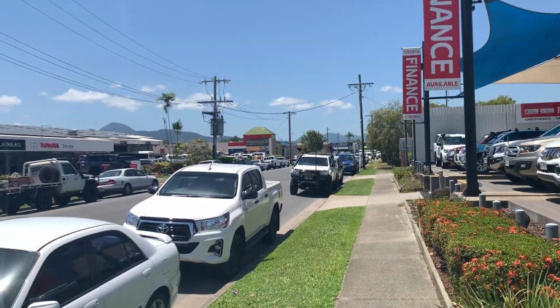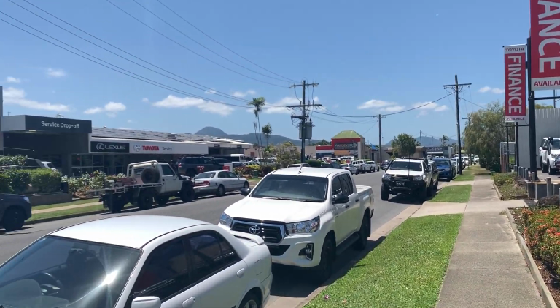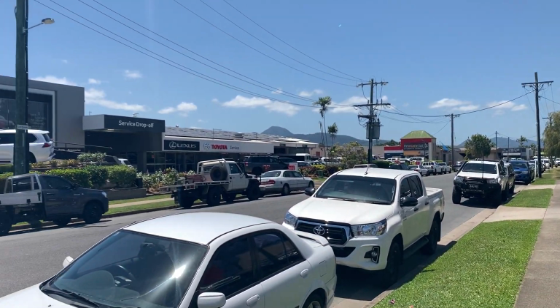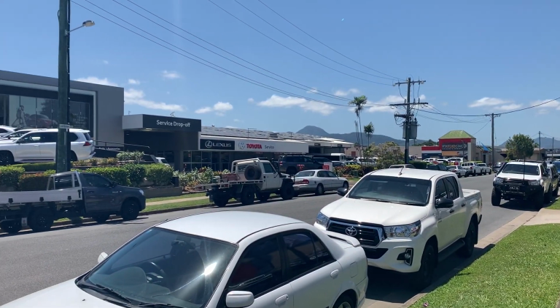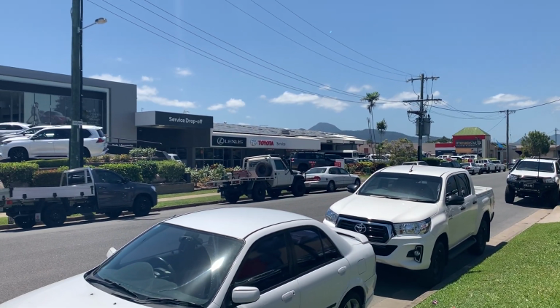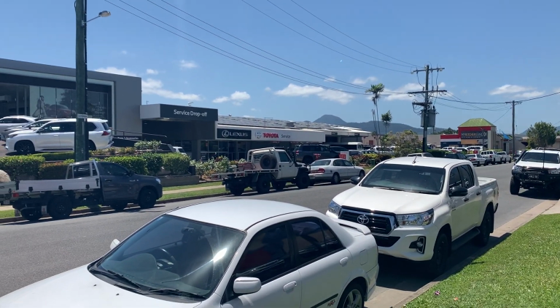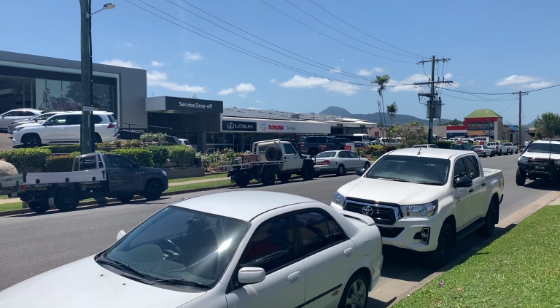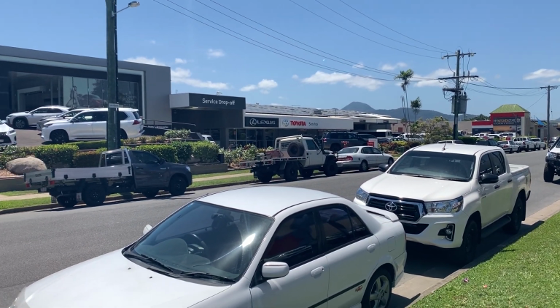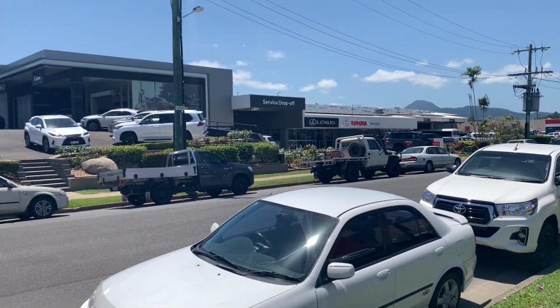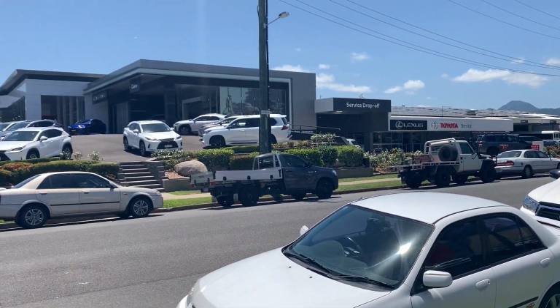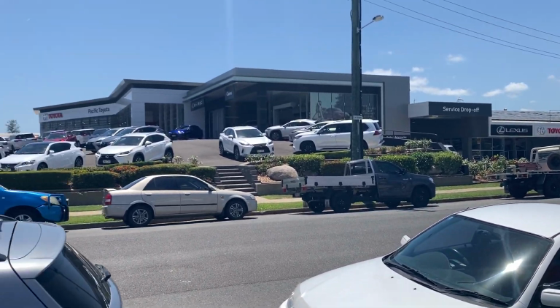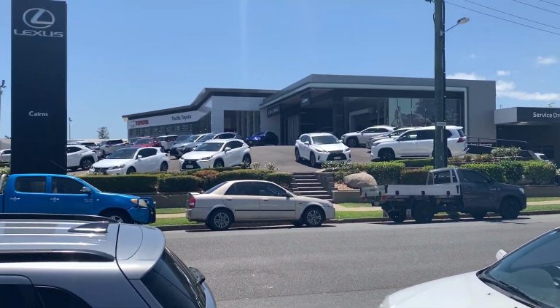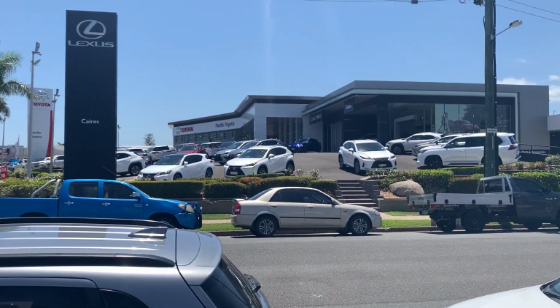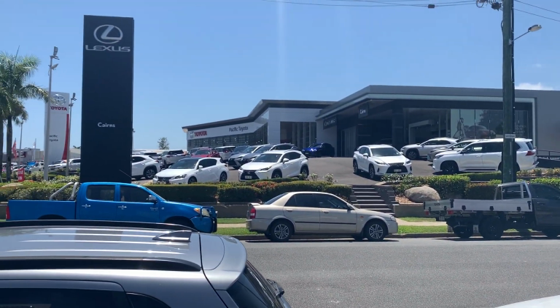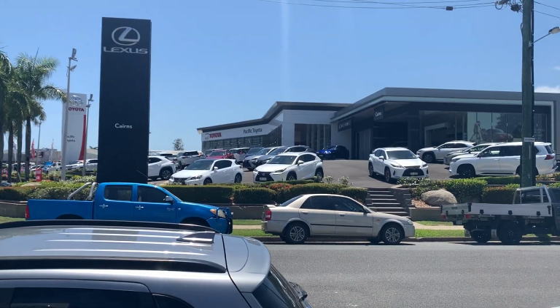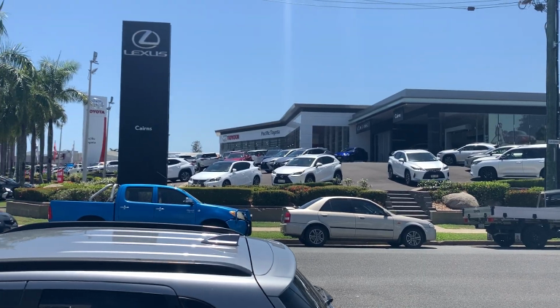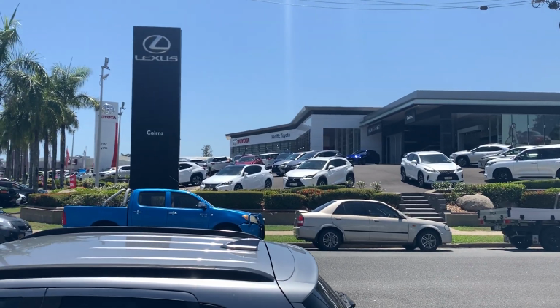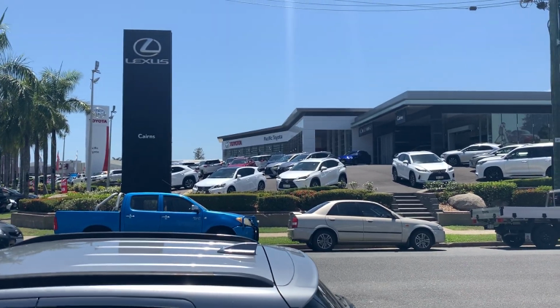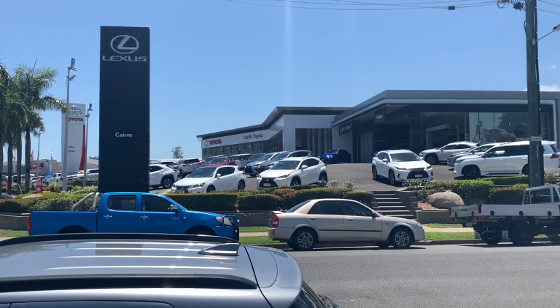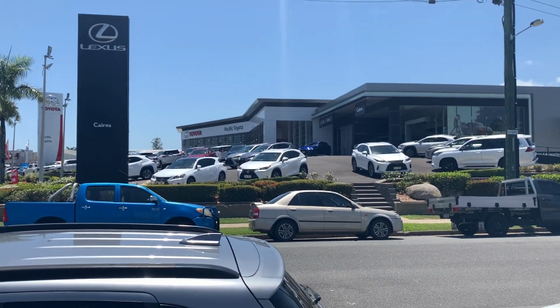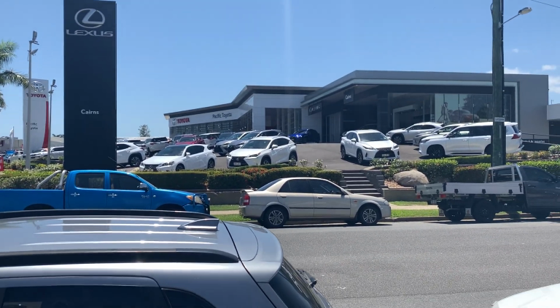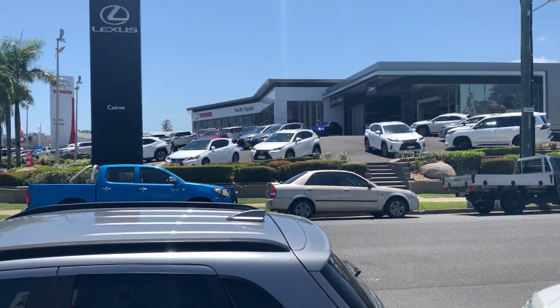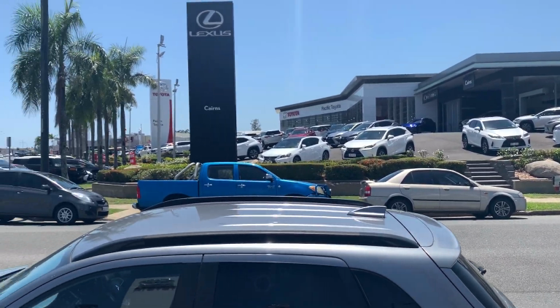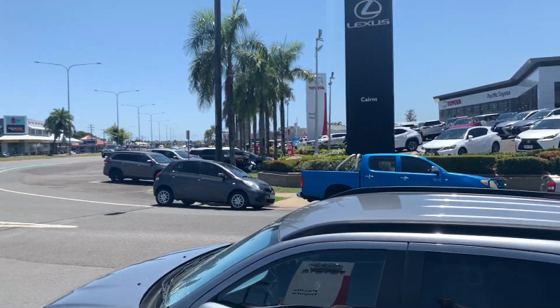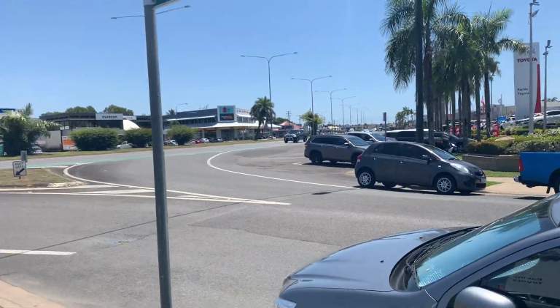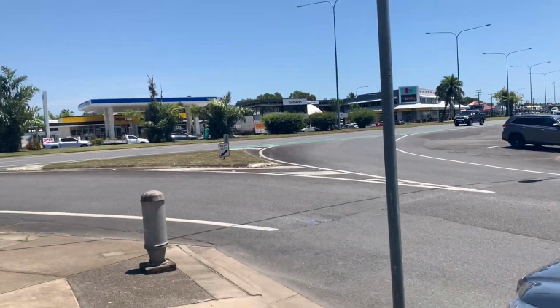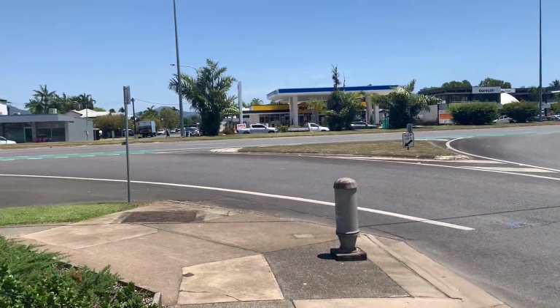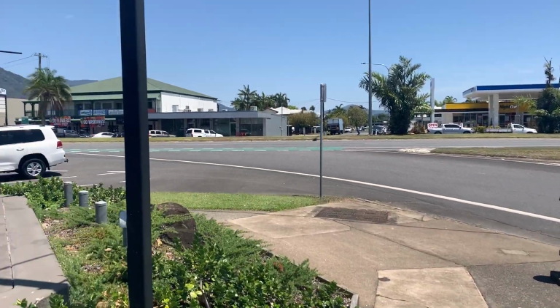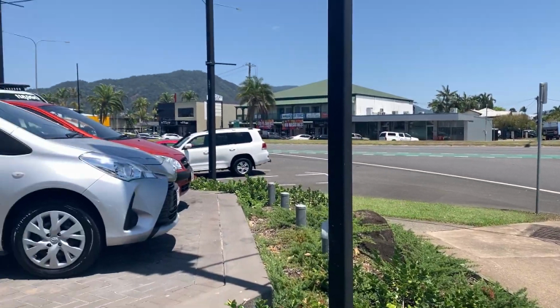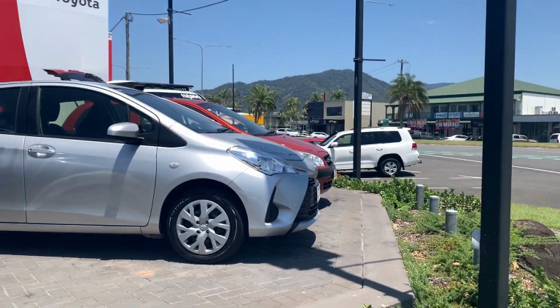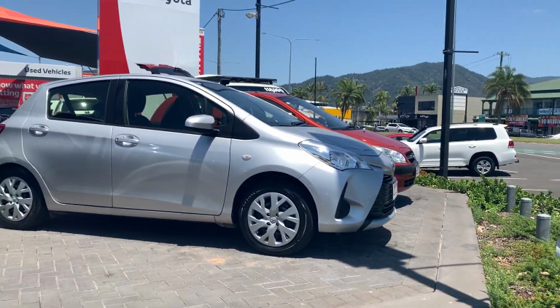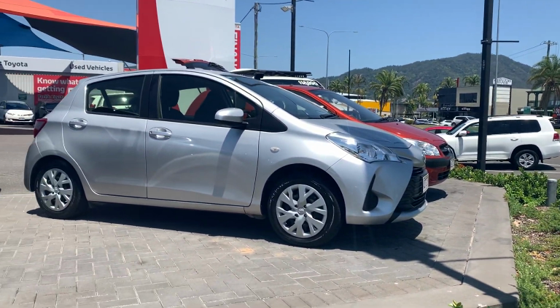That's our service and parts department just behind me there, and our new vehicle Lexus and Toyota showroom just there. Jumping straight into the Yaris for you.